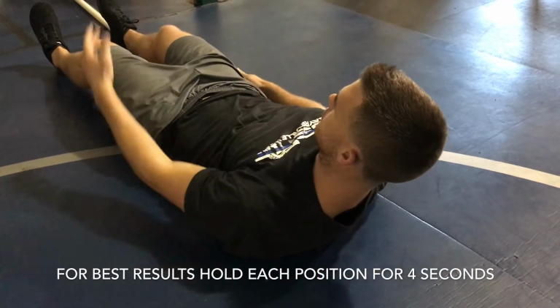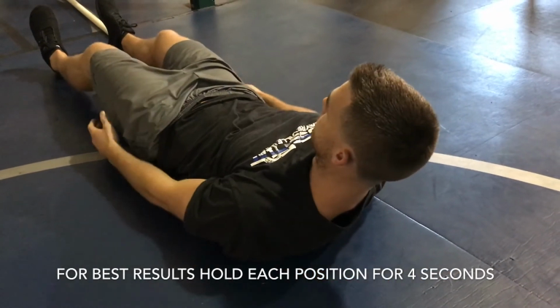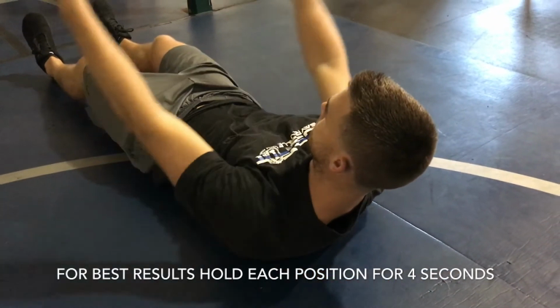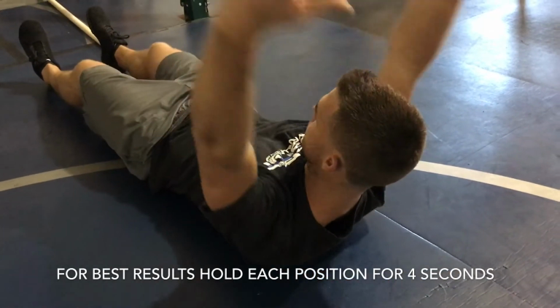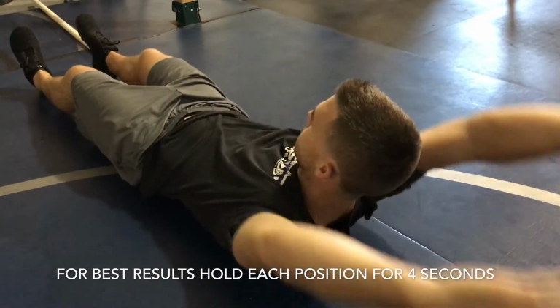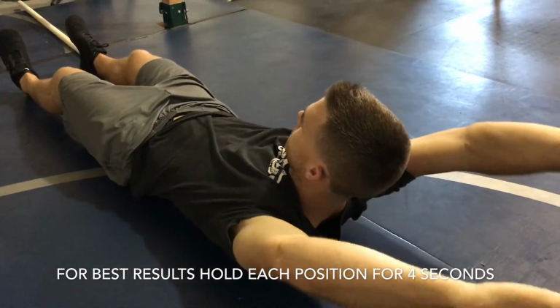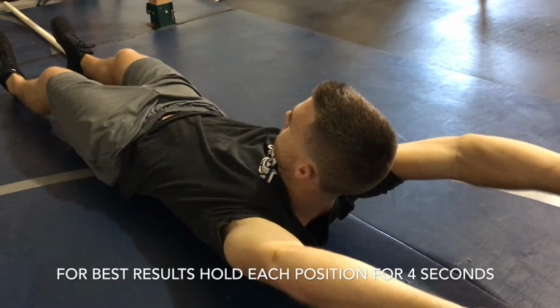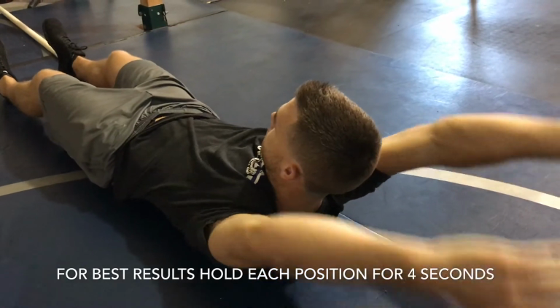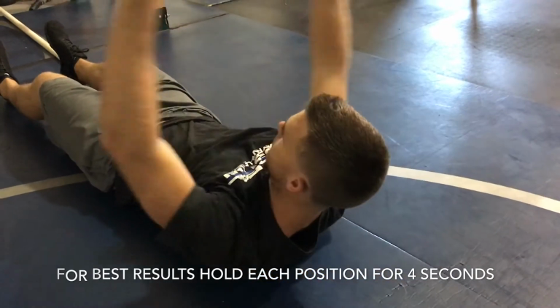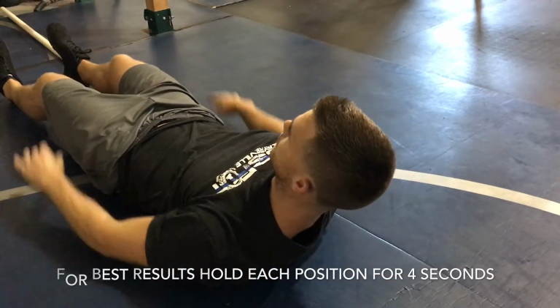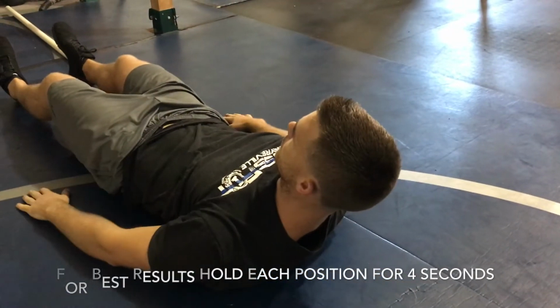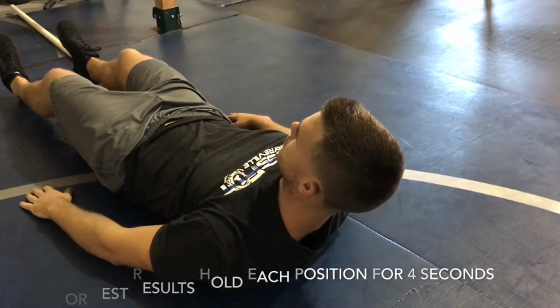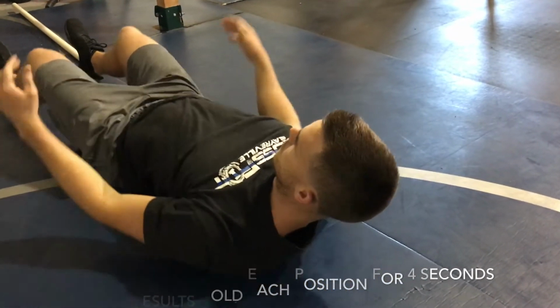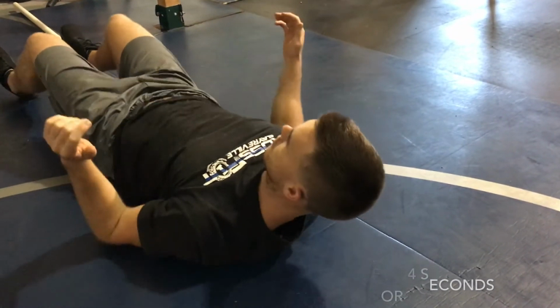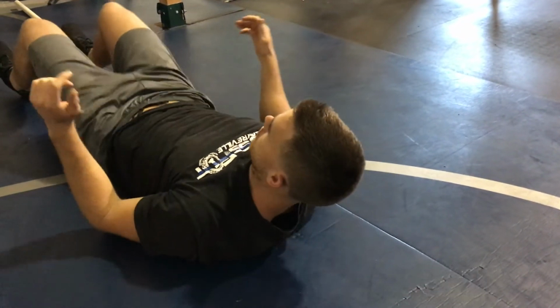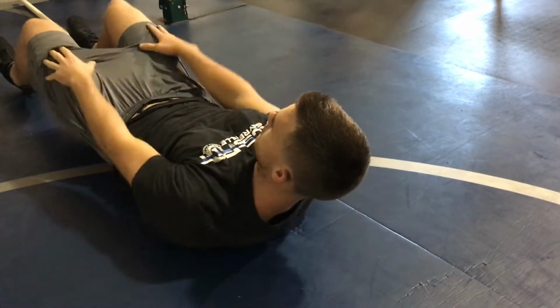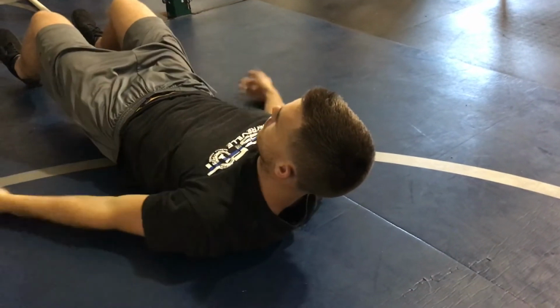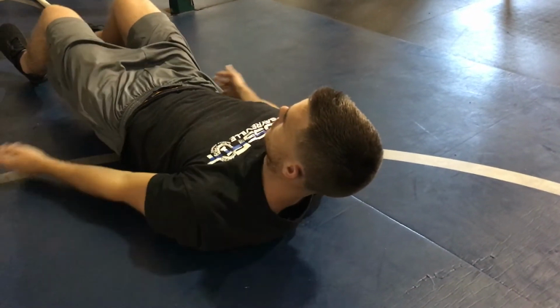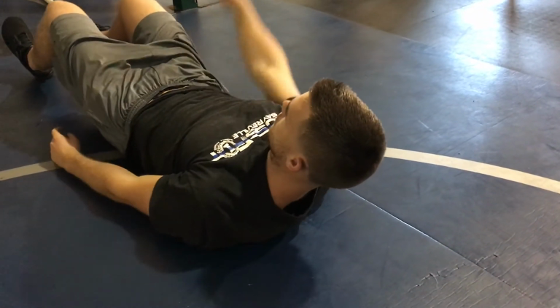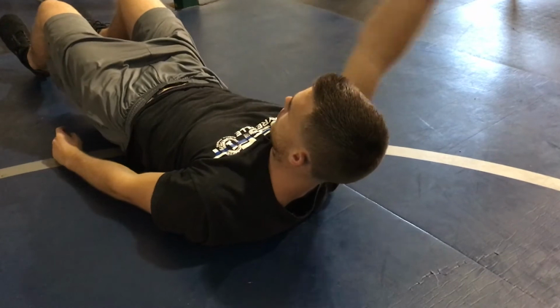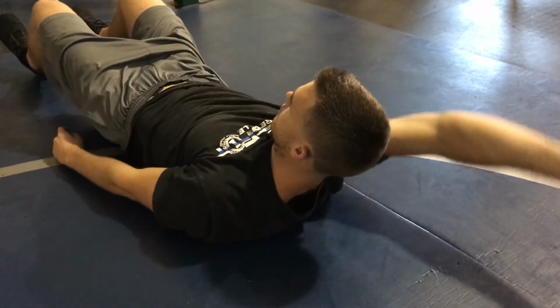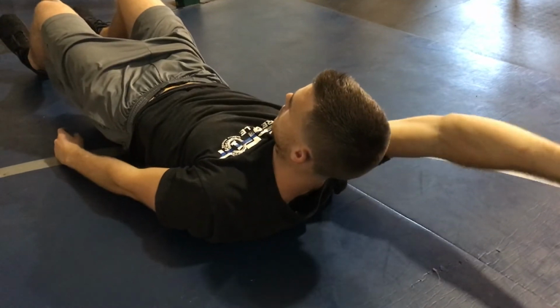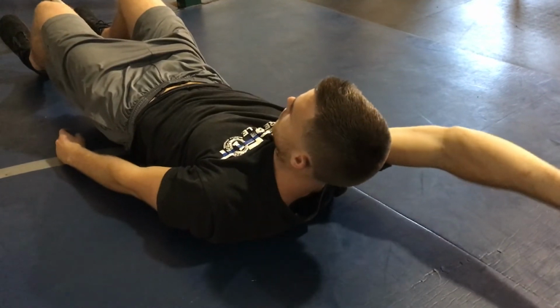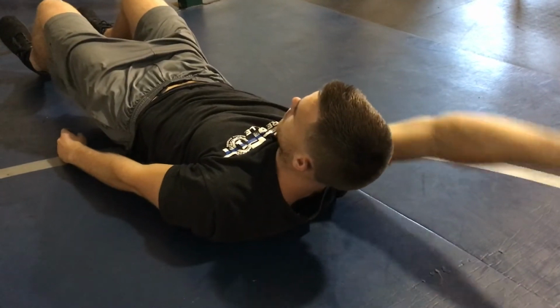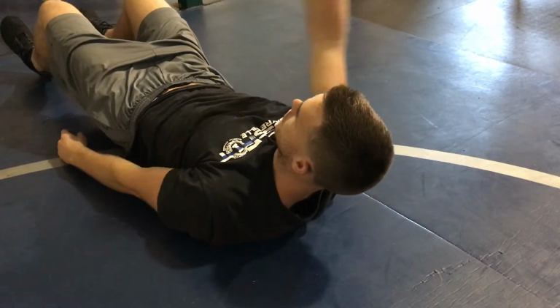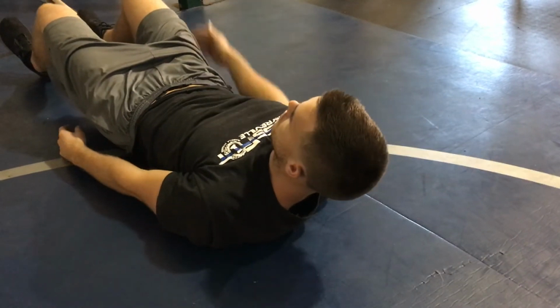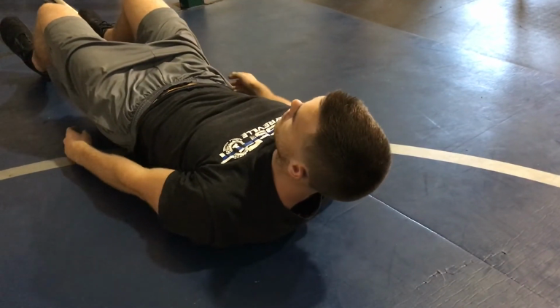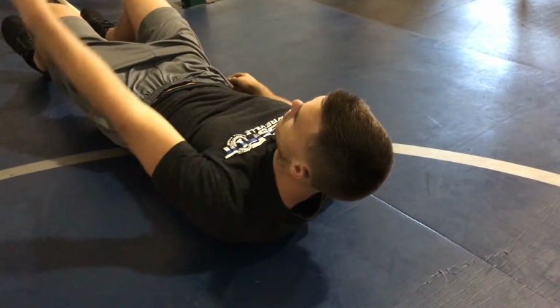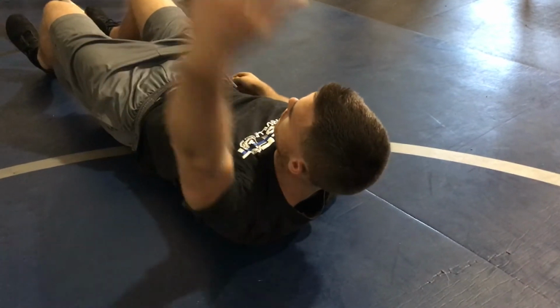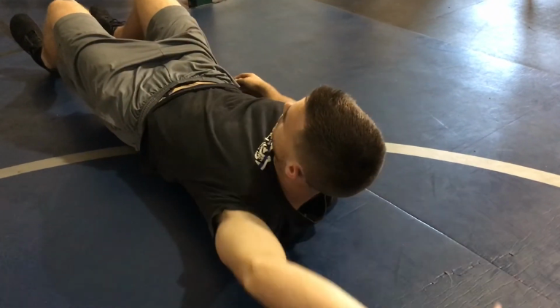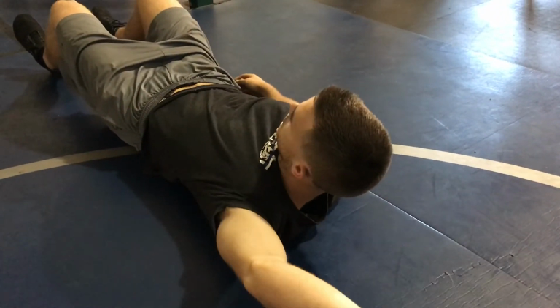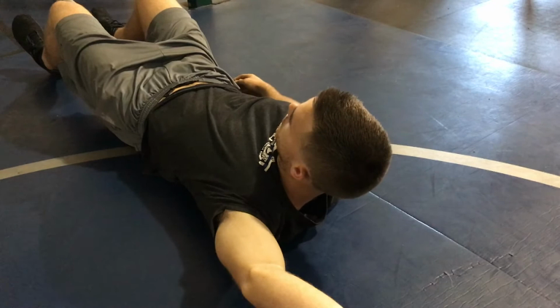You'll go back and forth with those two arms for four separate holds each. When you're done with four holds per individual arm, you'll go both arms at the same time for four. That's 12 total holds, and then you shift to the next position.